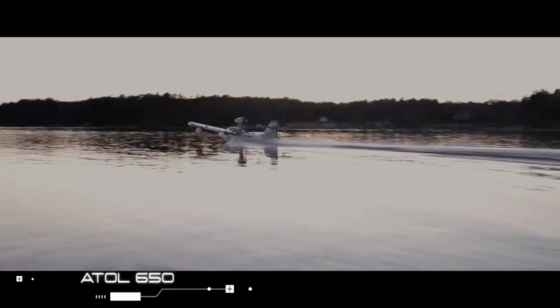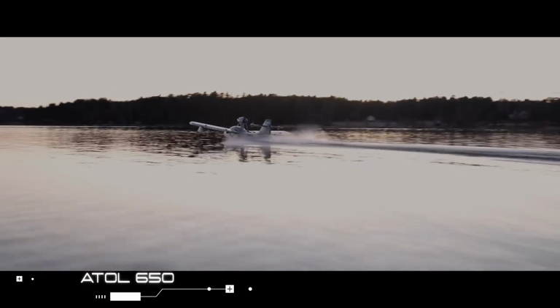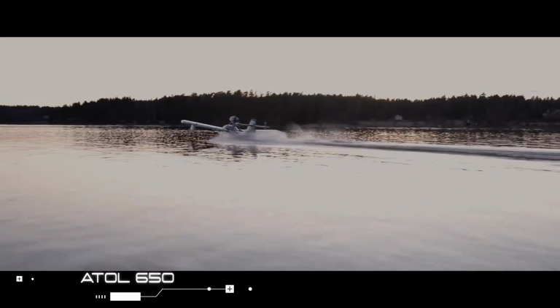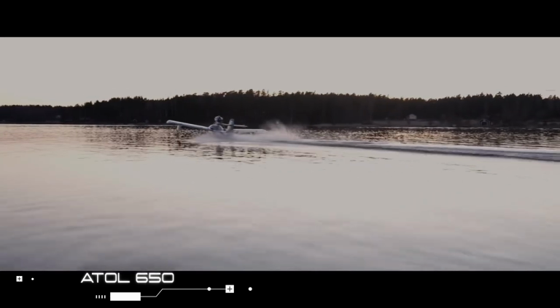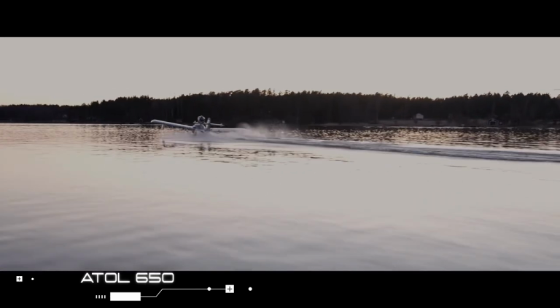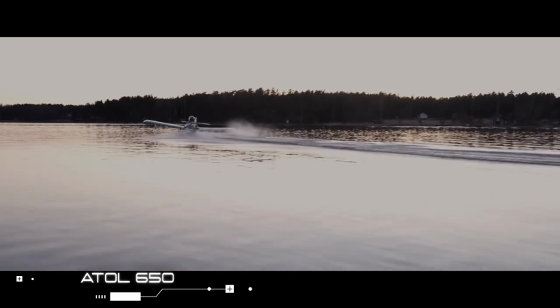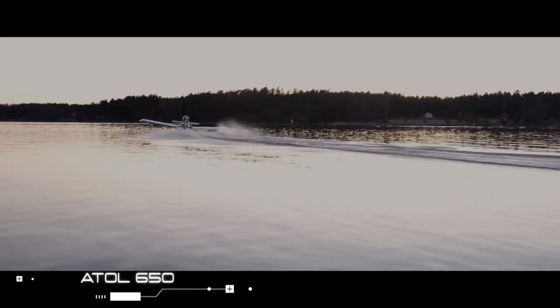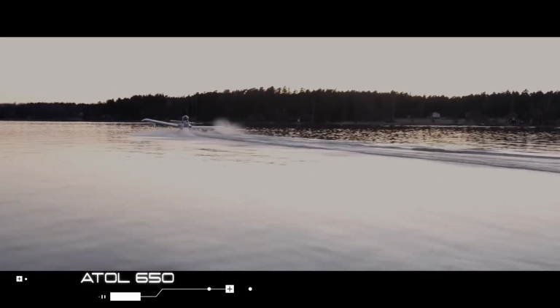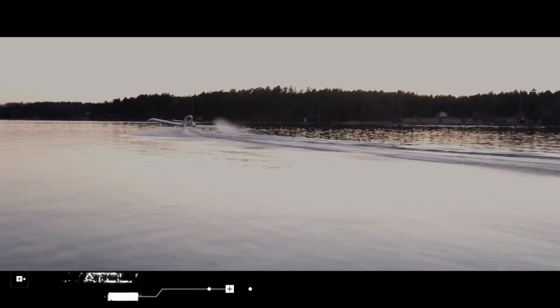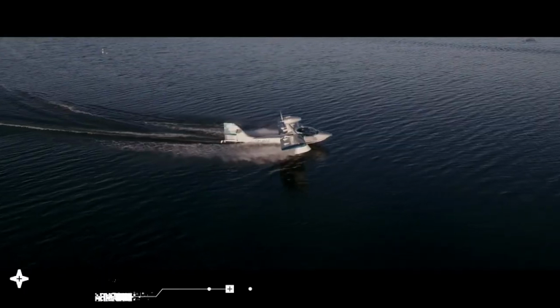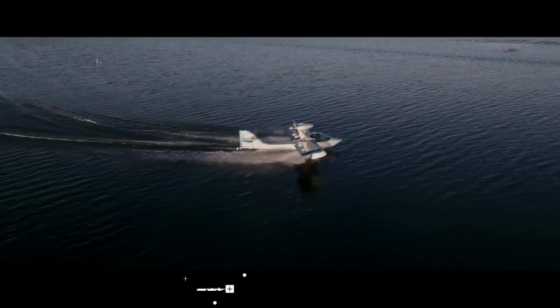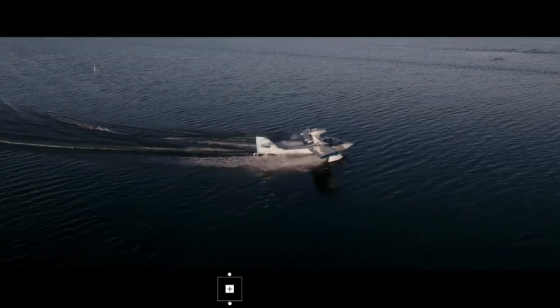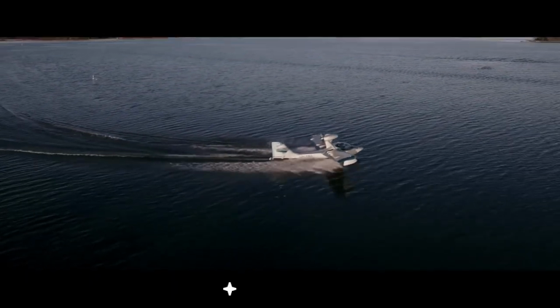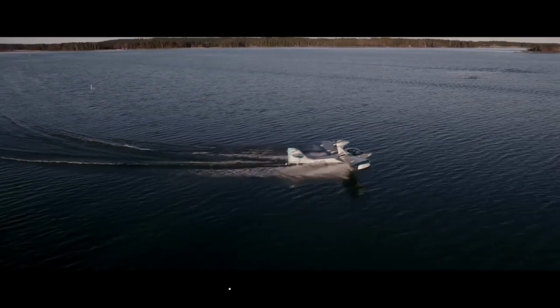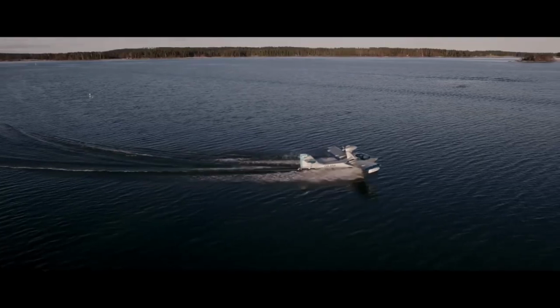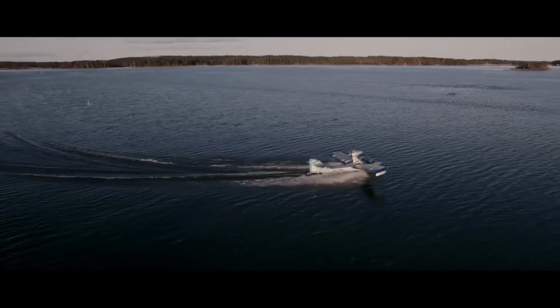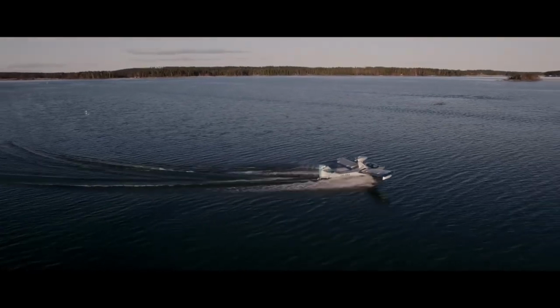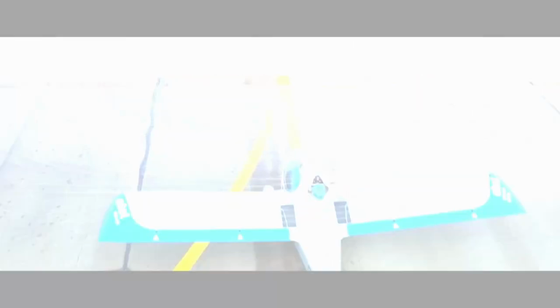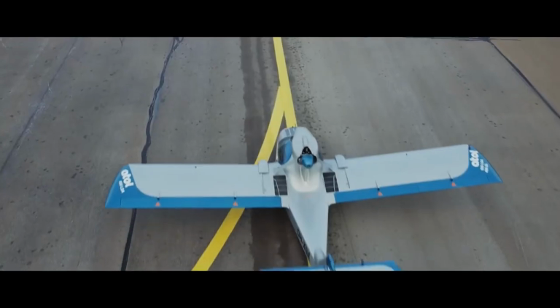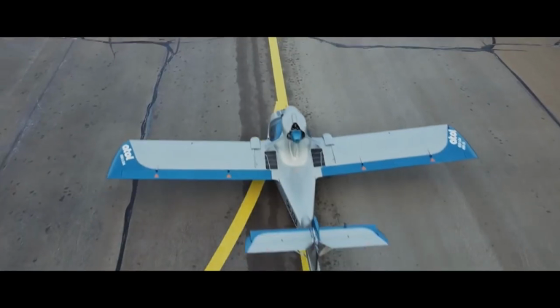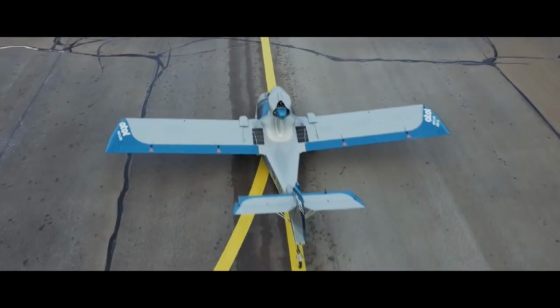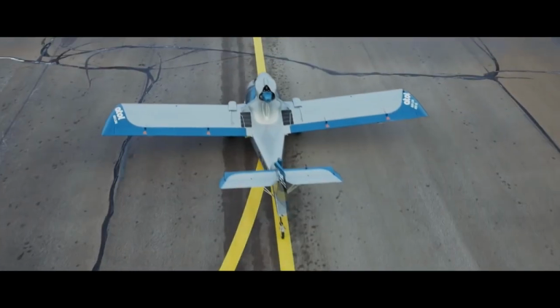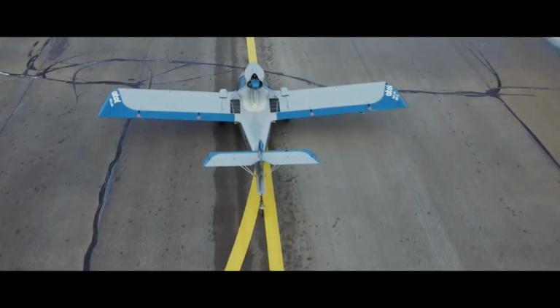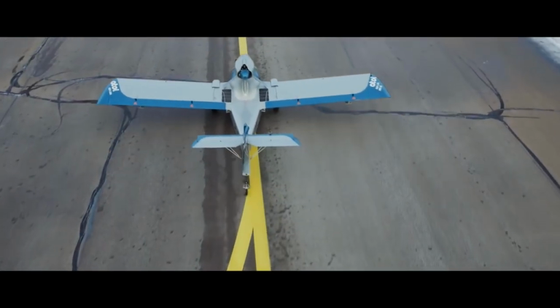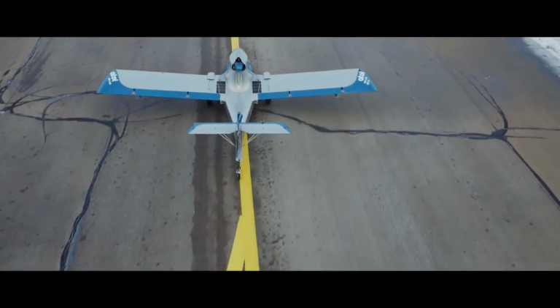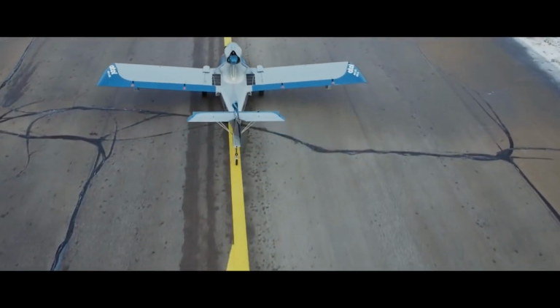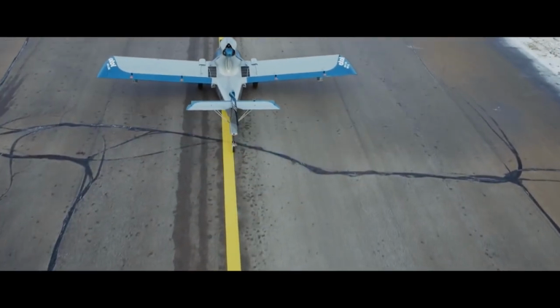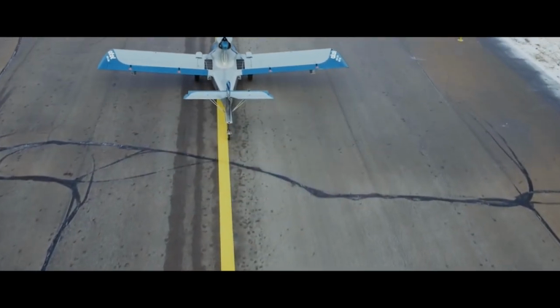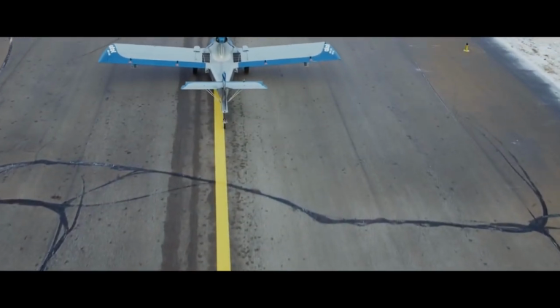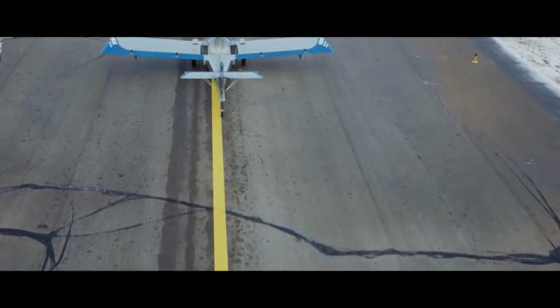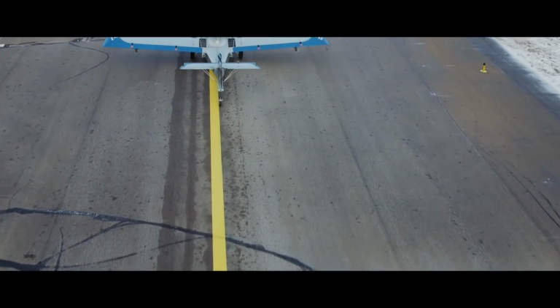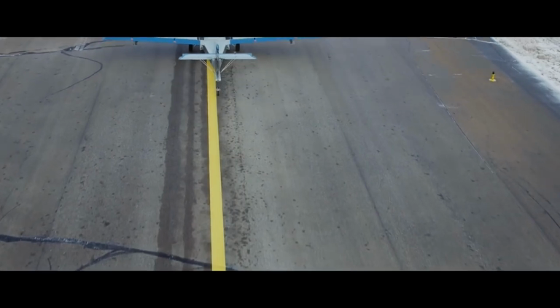The Atoll 650 light sport aircraft from Atoll Aviation is an amphibious seaplane capable of operating on water, land, and snow.